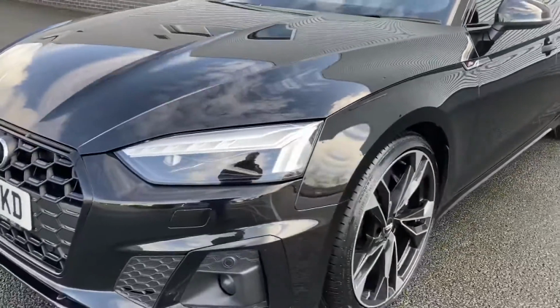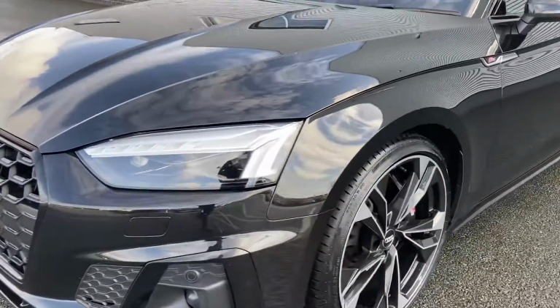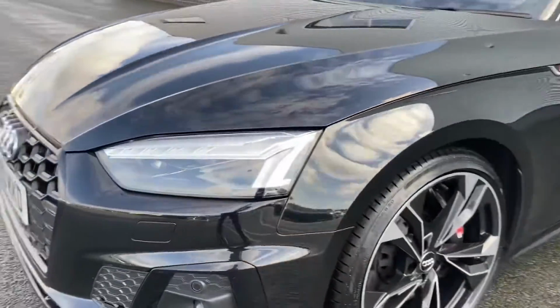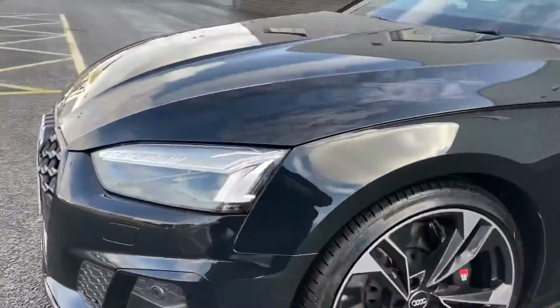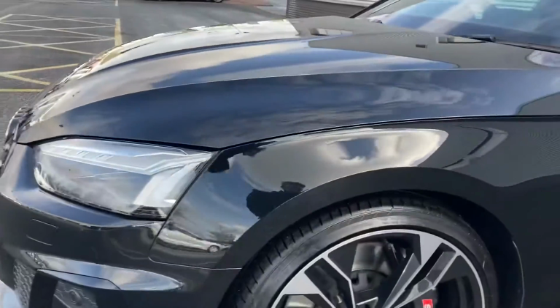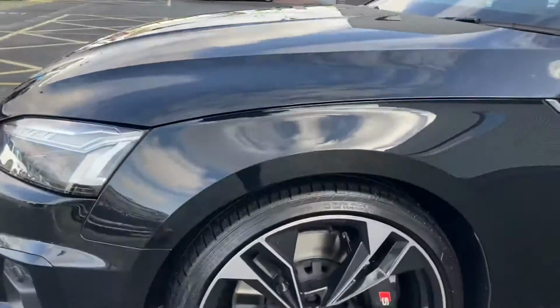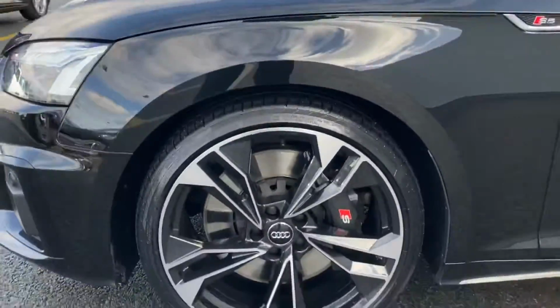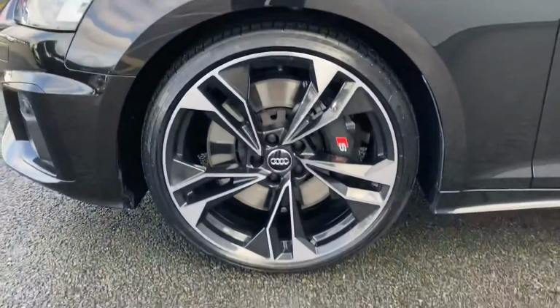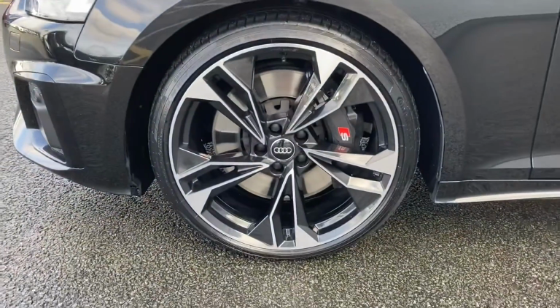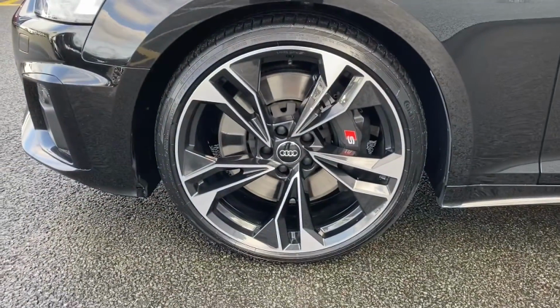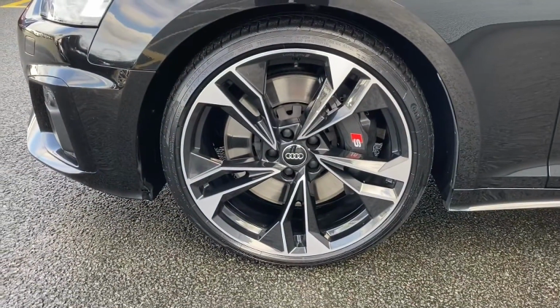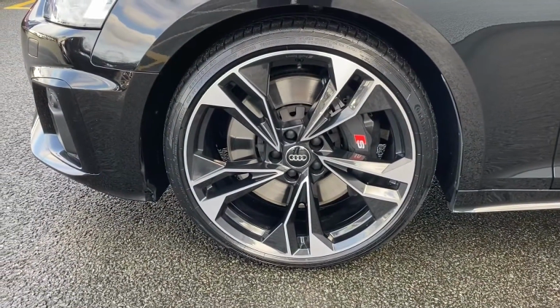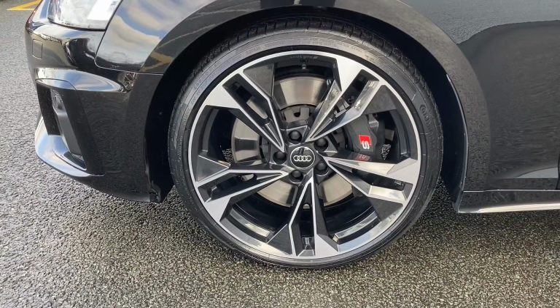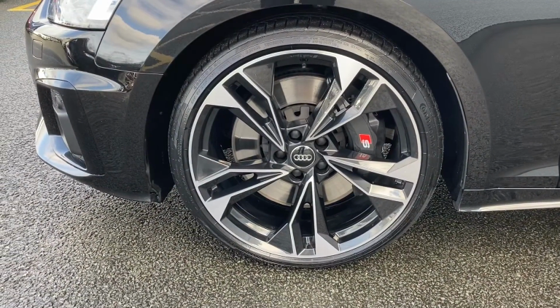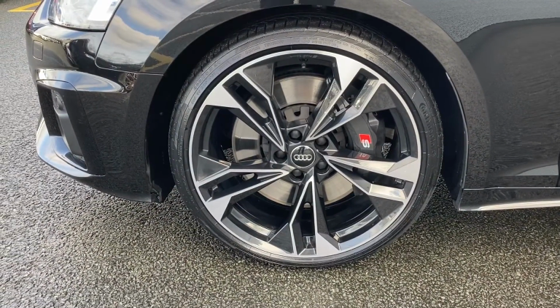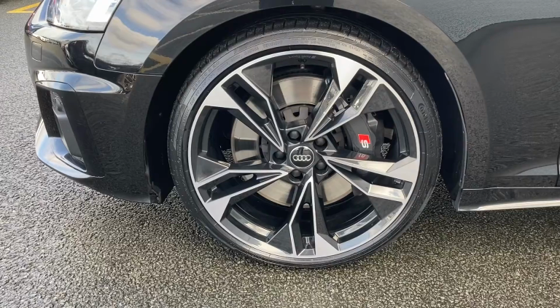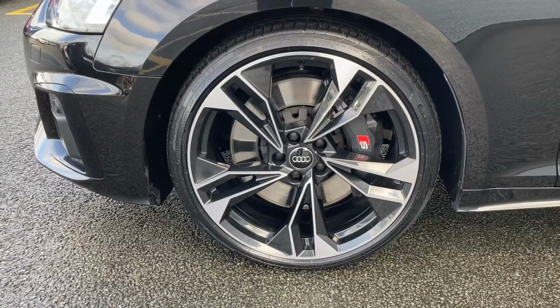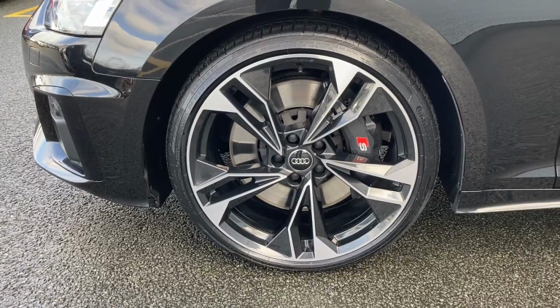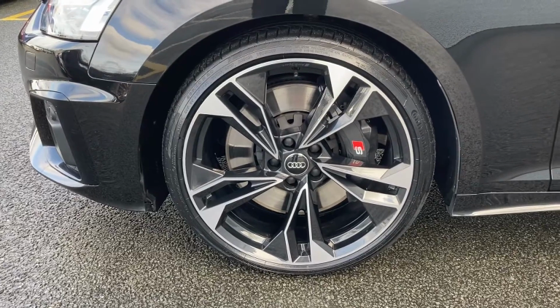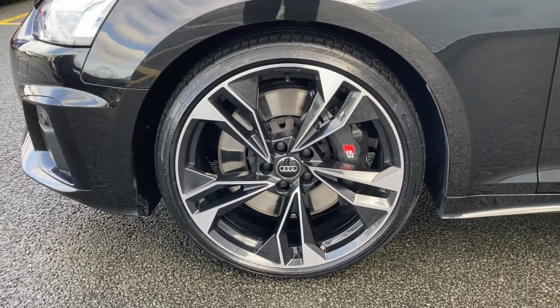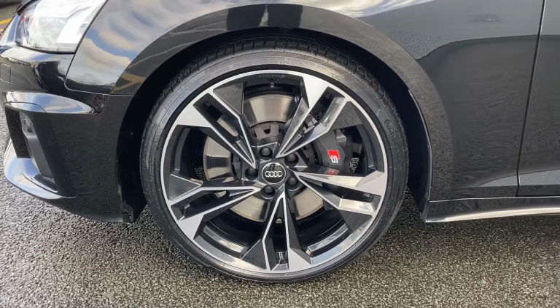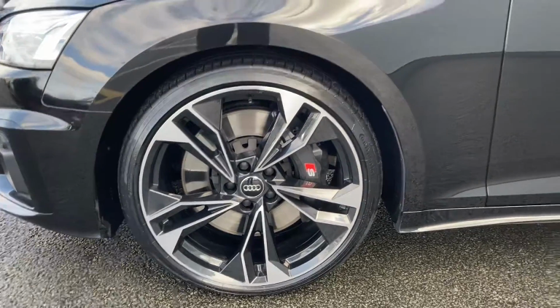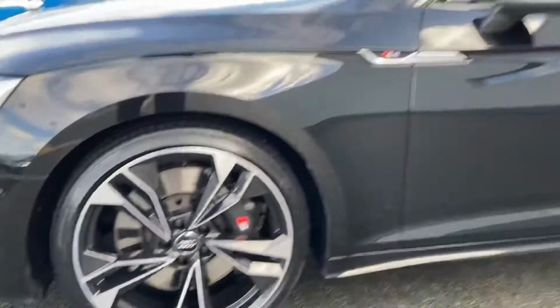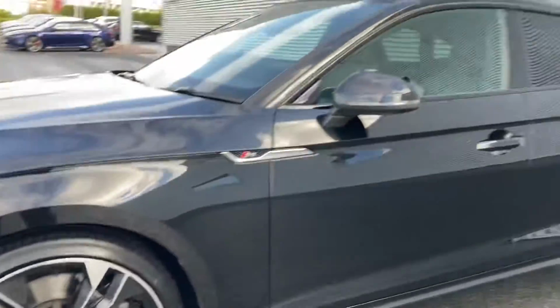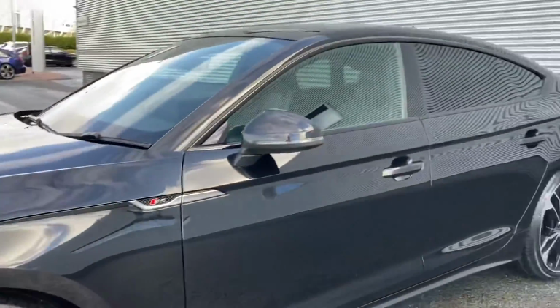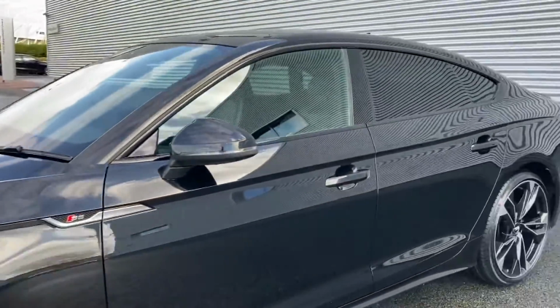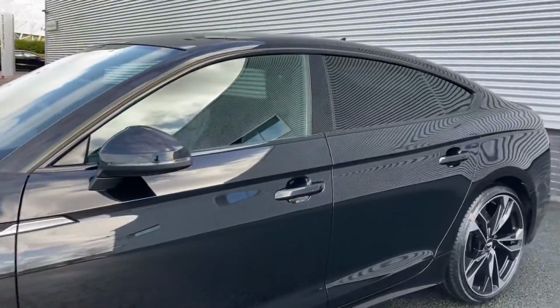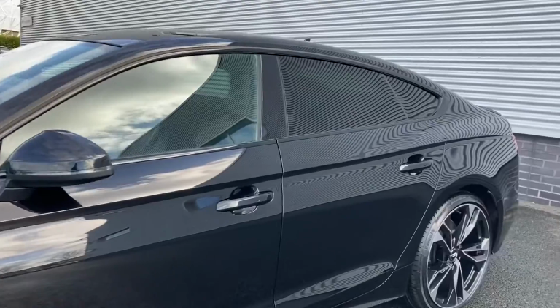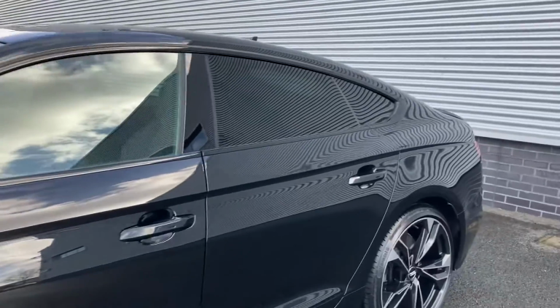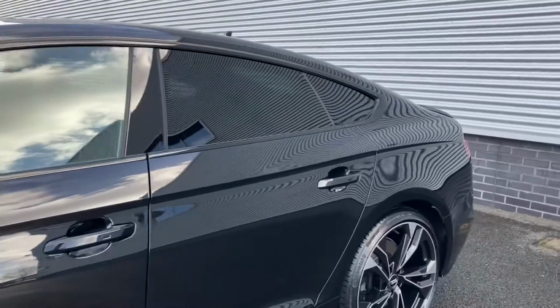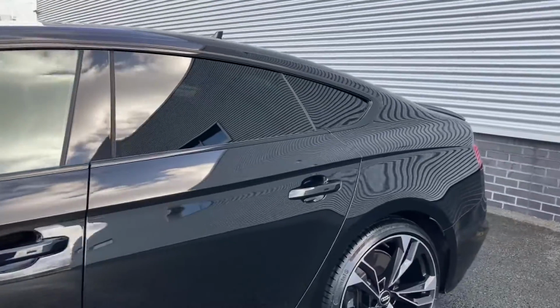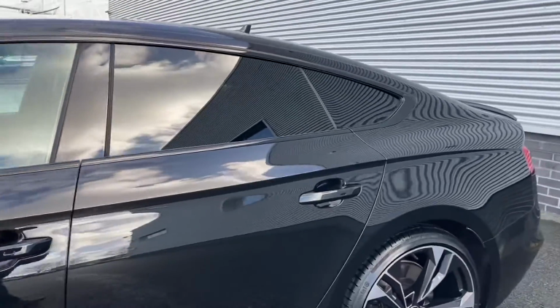Moving to the side we come to this car's upgraded 20-inch 5-twin-spoke polygon design alloy wheels, giving this S5 some real presence on the road. Moving around the side we can see the rear privacy glass.